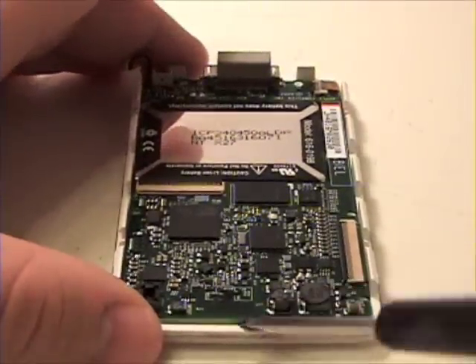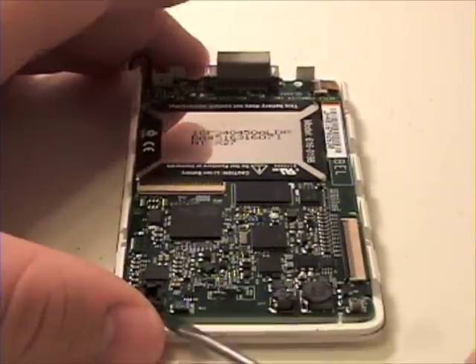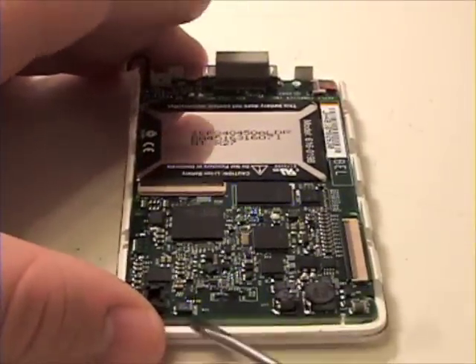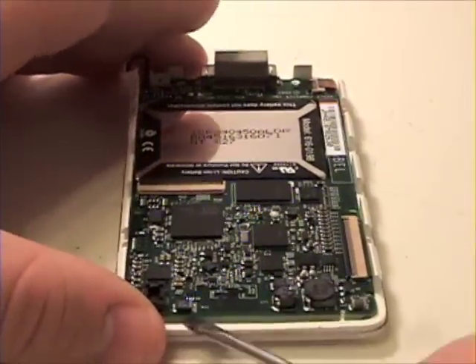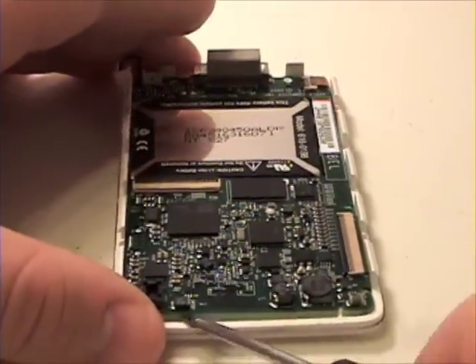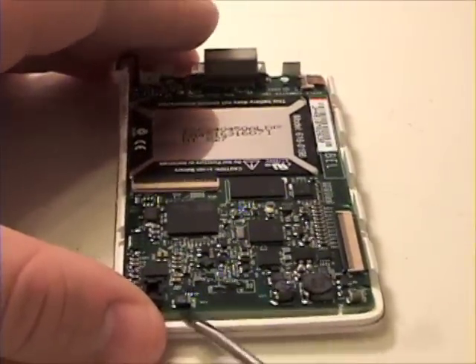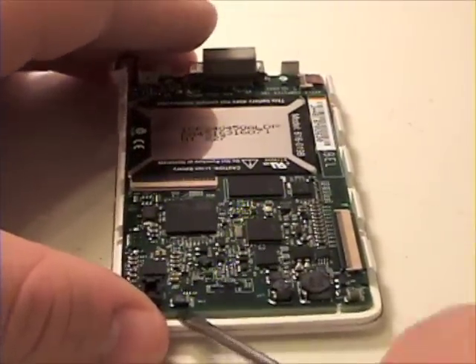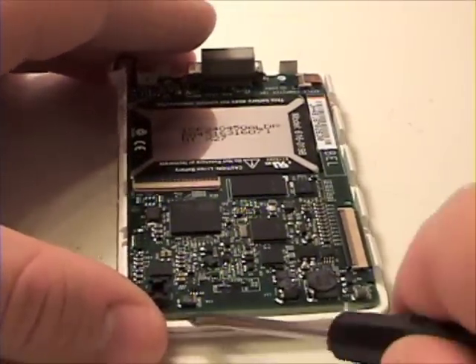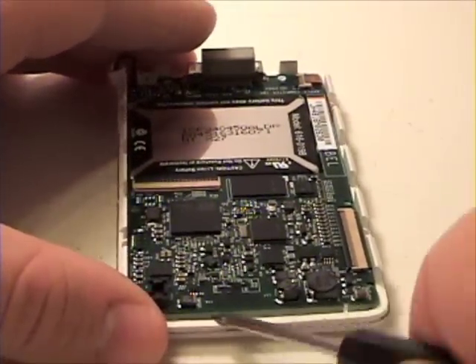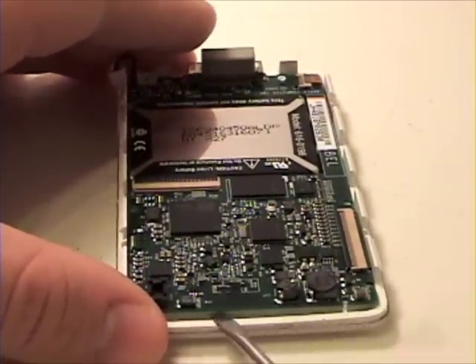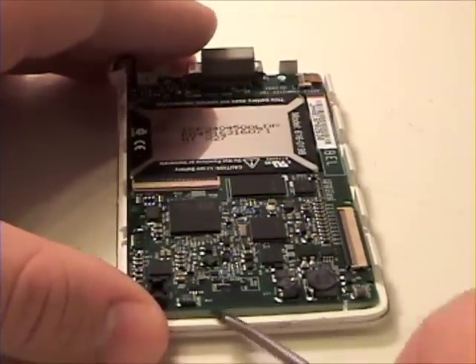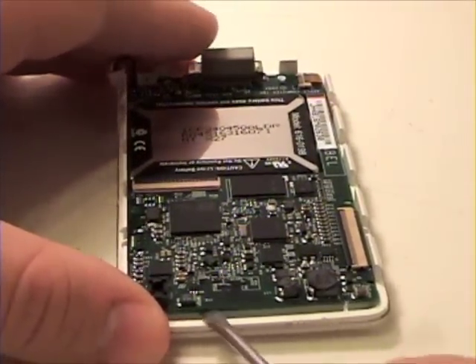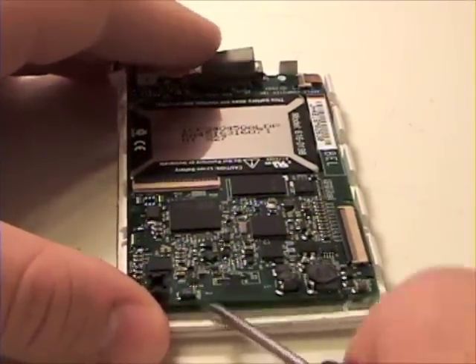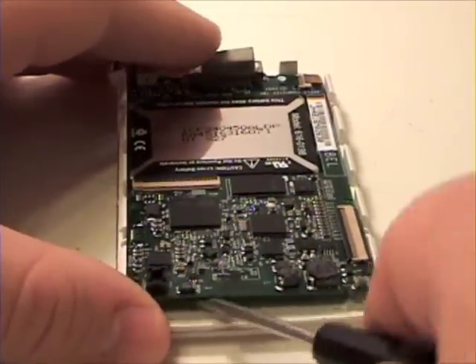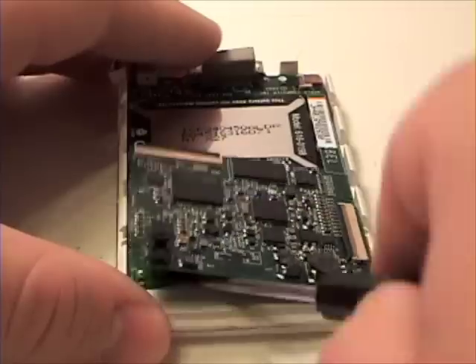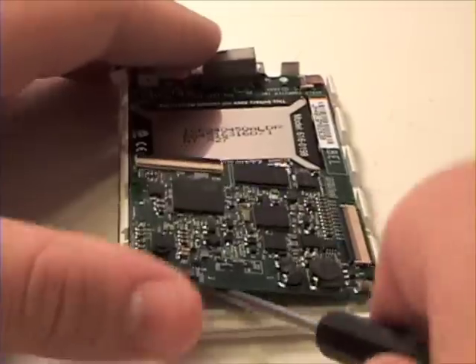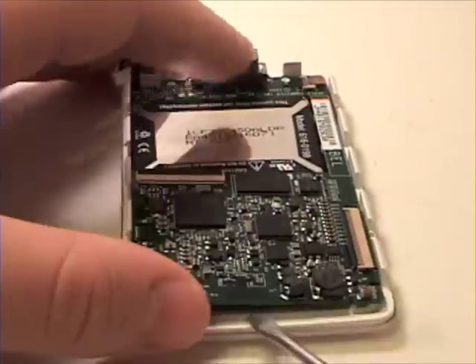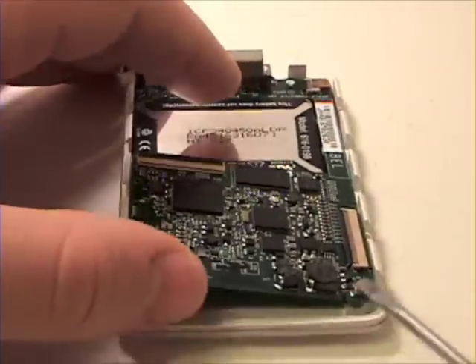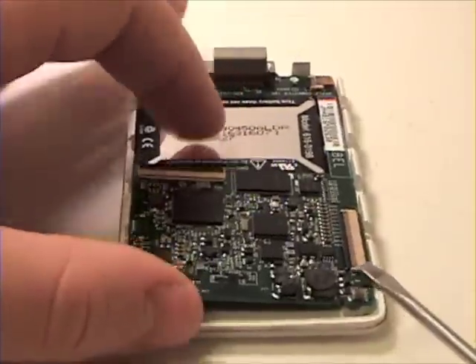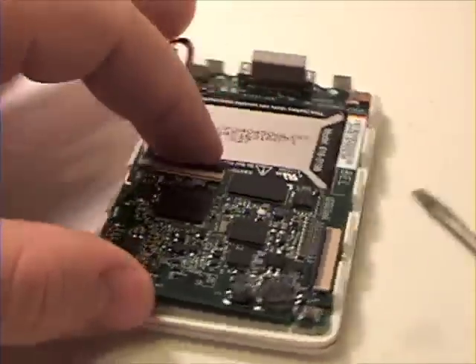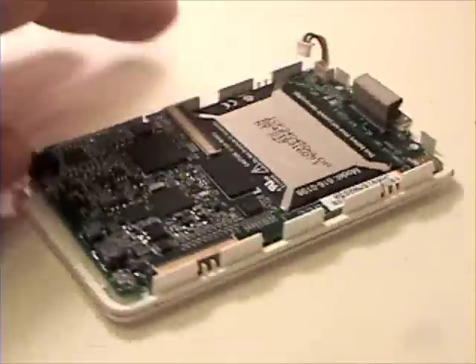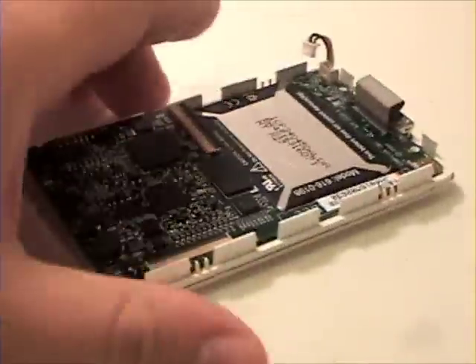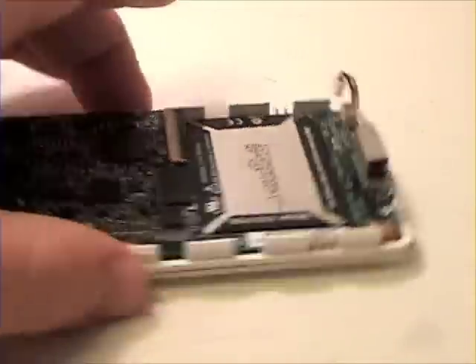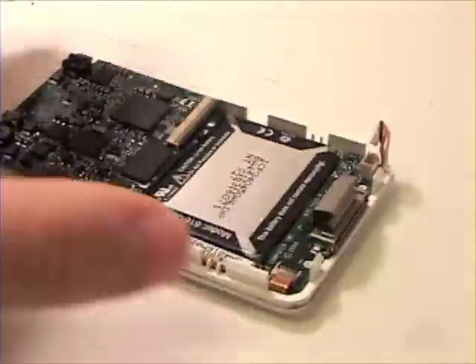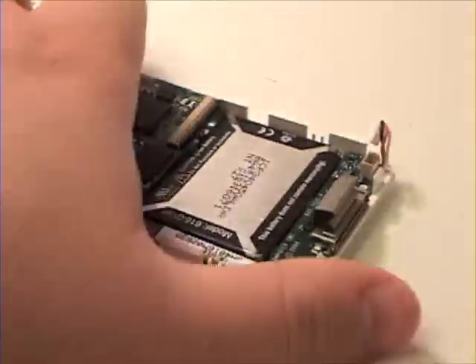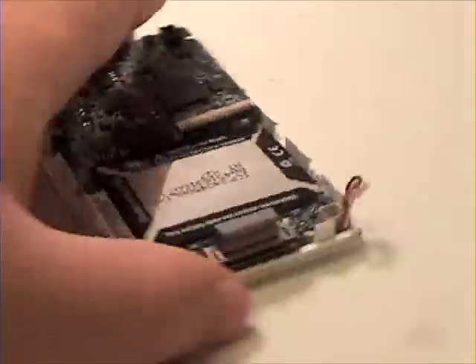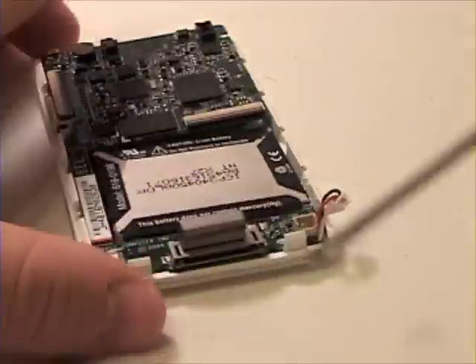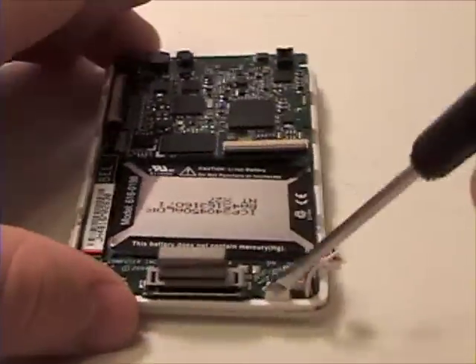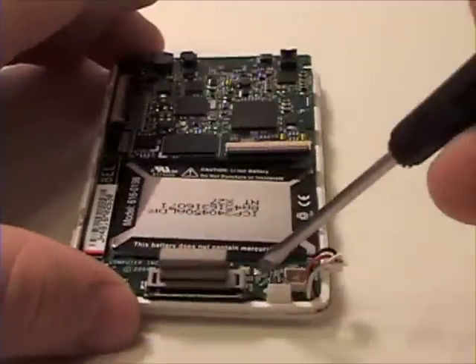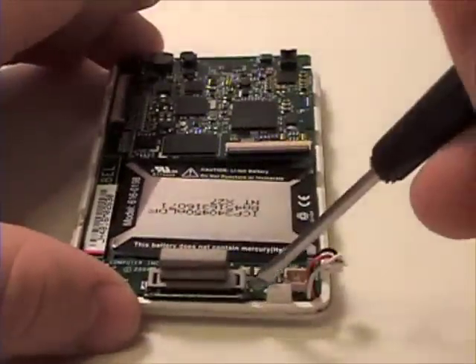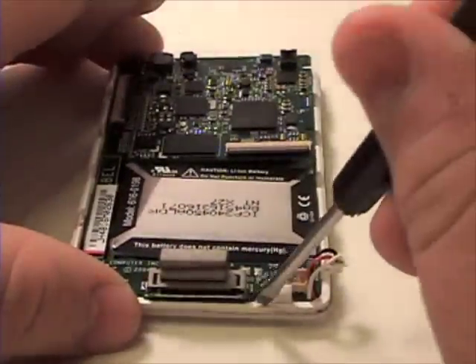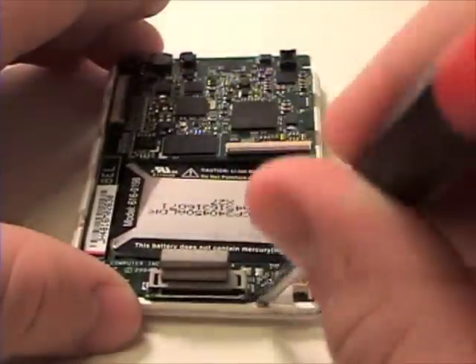Once that is complete, now grab your flat tool and gently pry the logic board up and over onto its side.